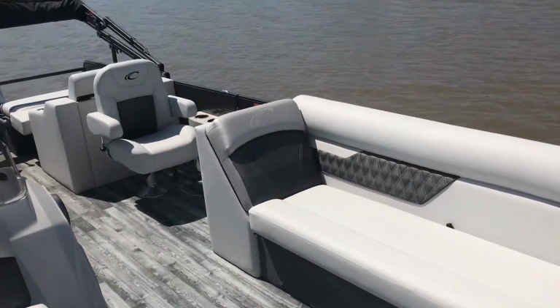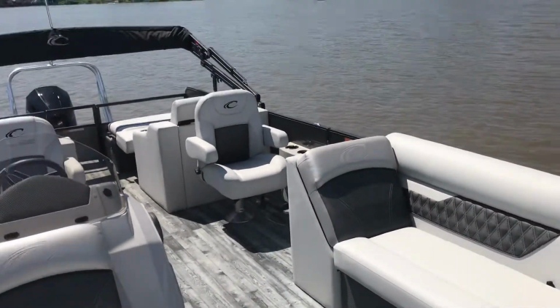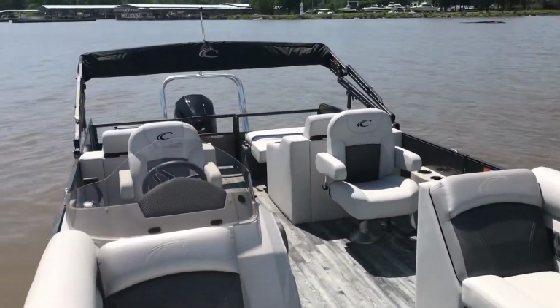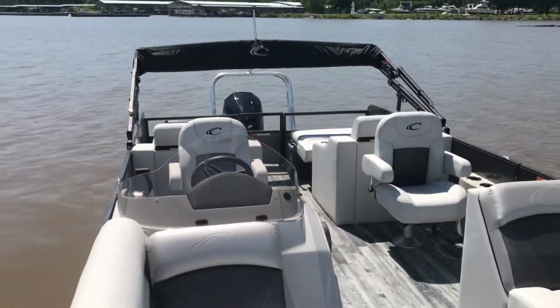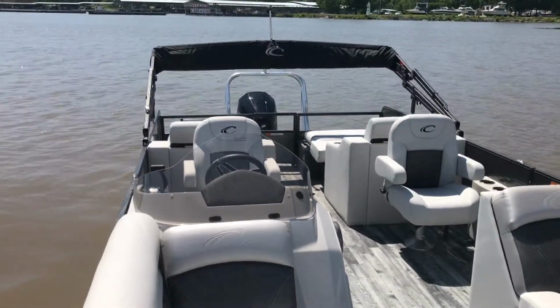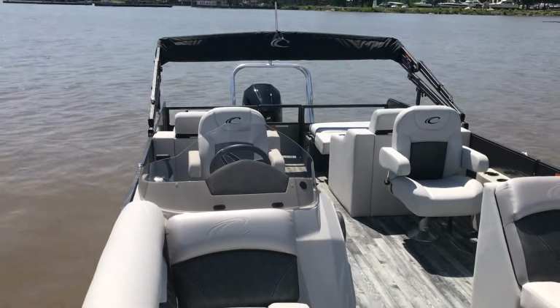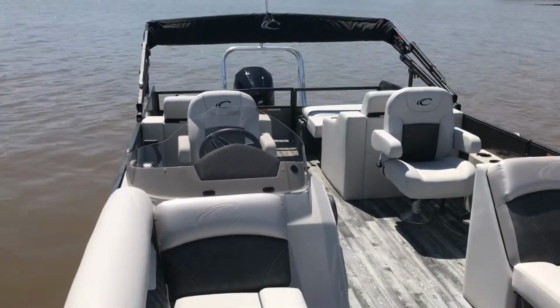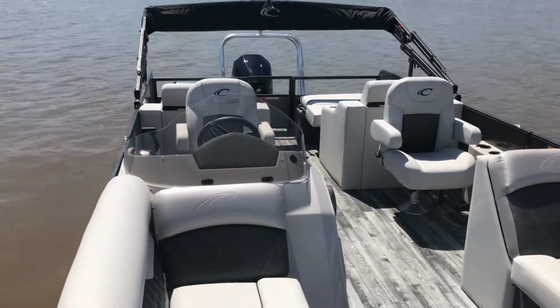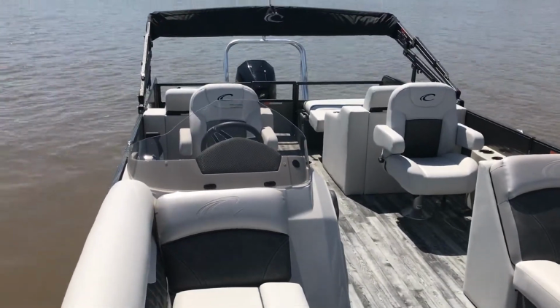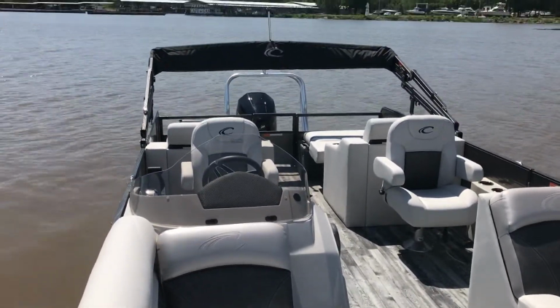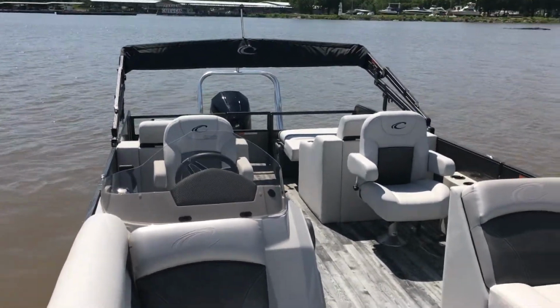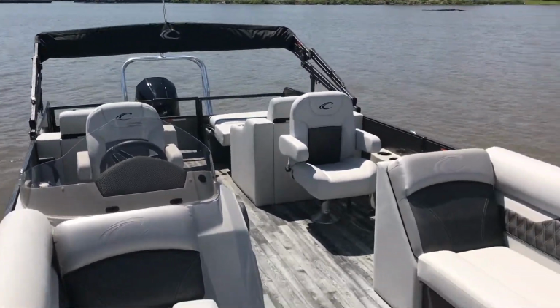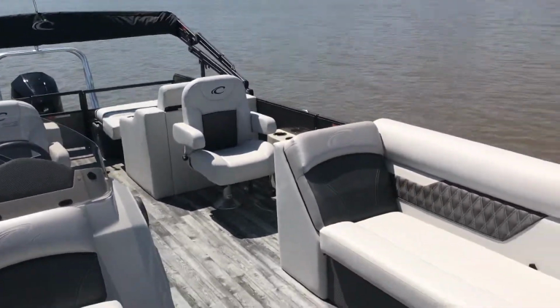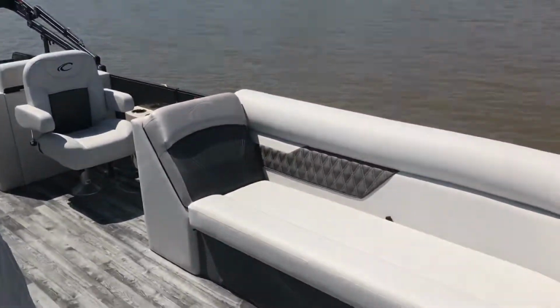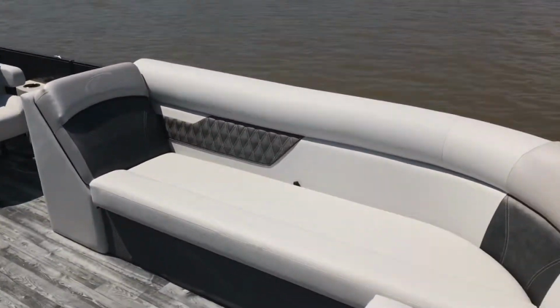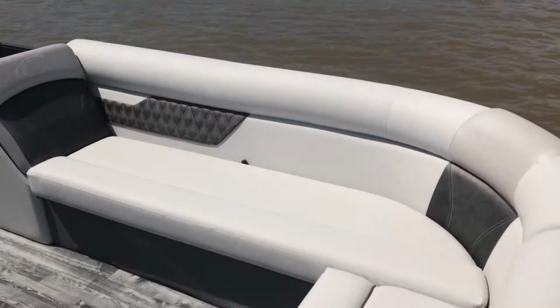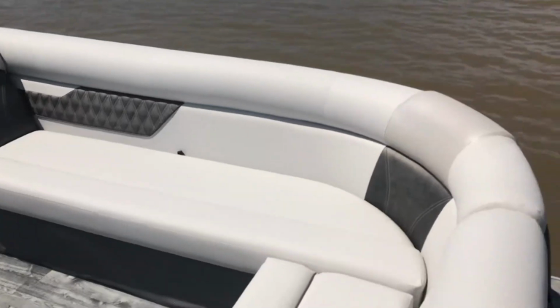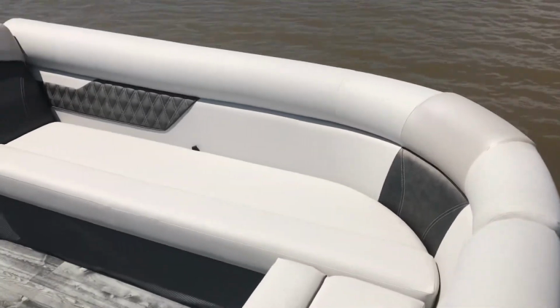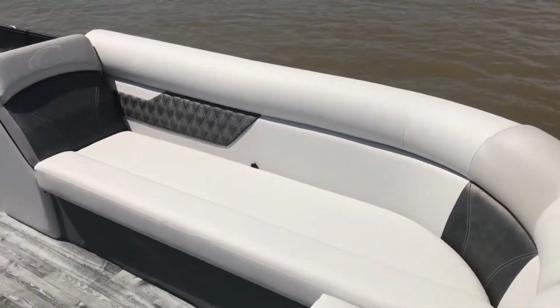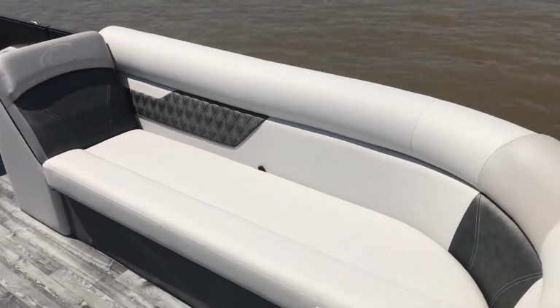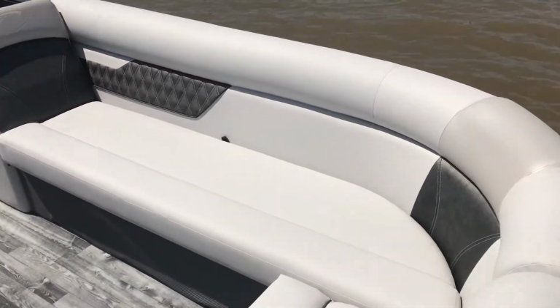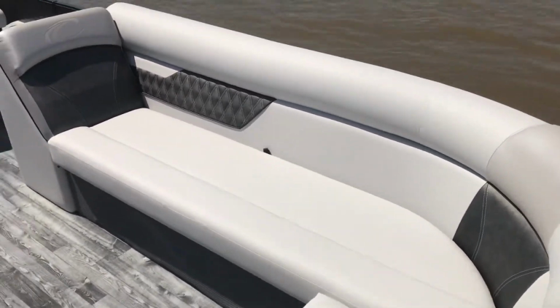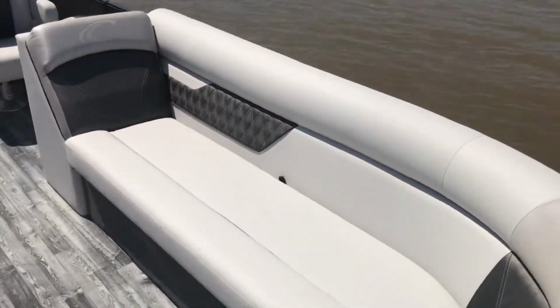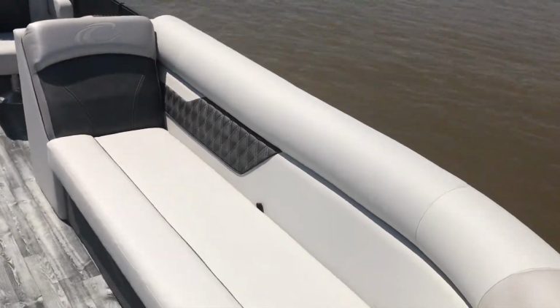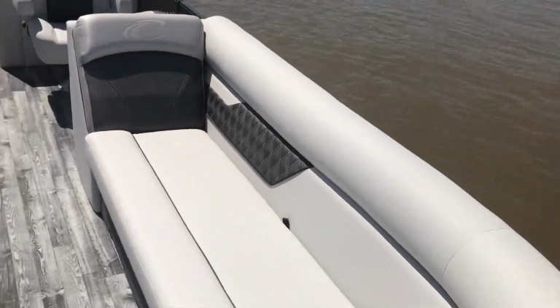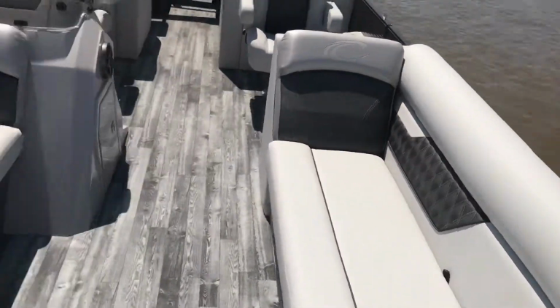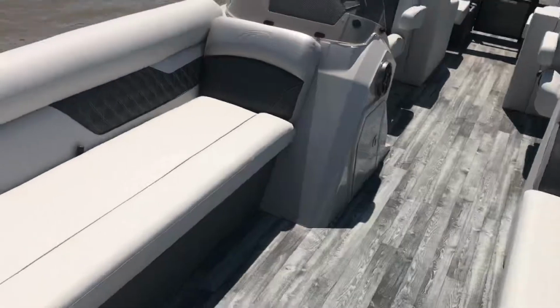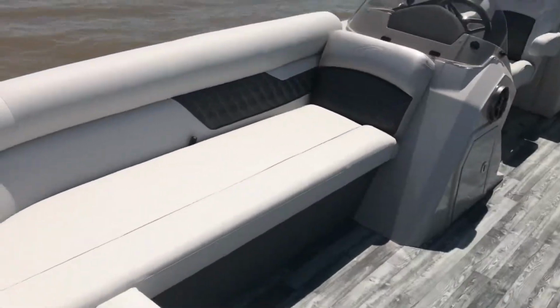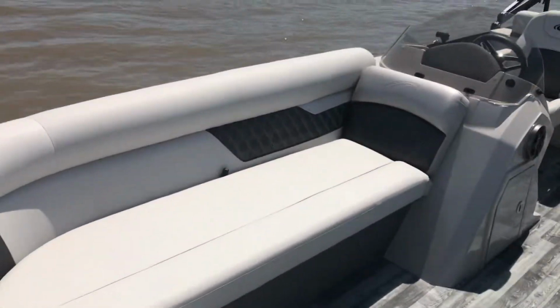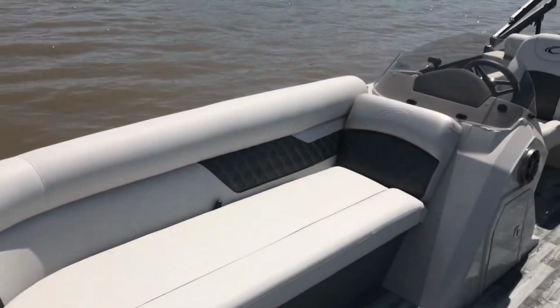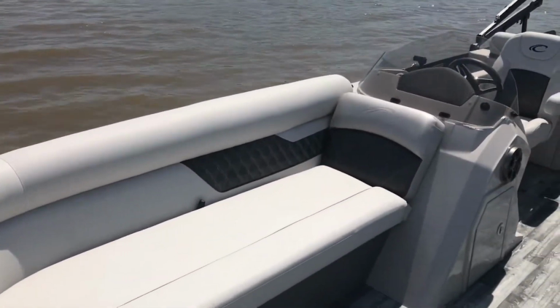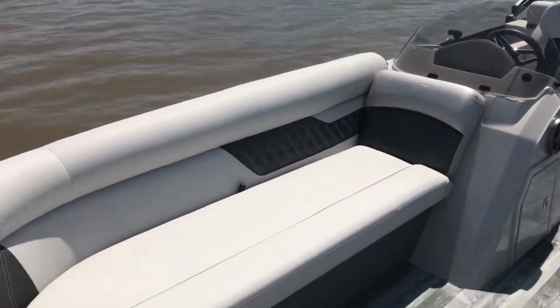One thing I really like about our Crest Tri-Toons — I own one myself — is that everything is made in-house. You've got multi-zones on your interior. It's beautiful — a nice light gray with a little darker slate gray interior.